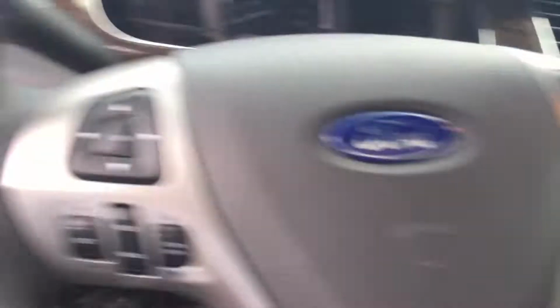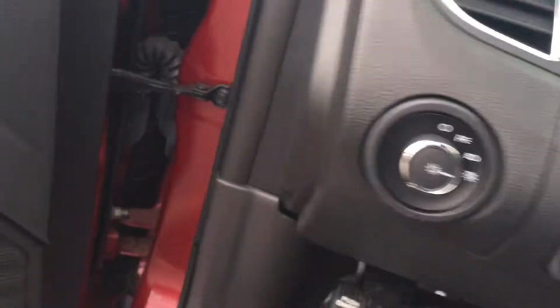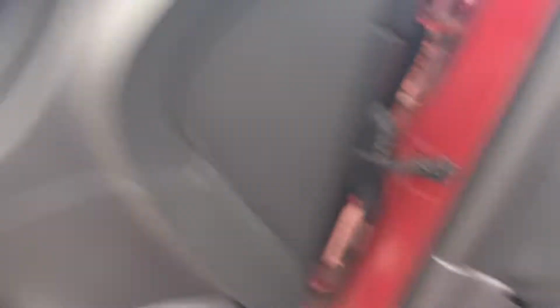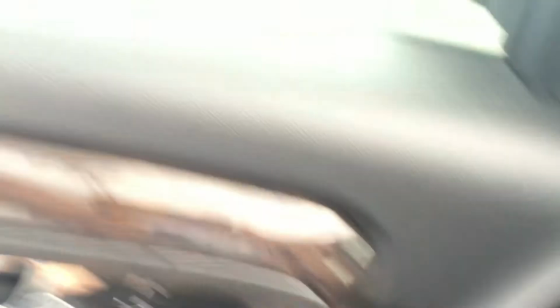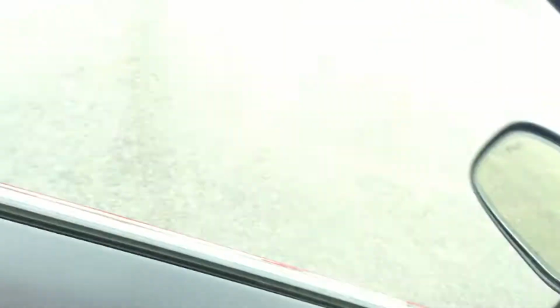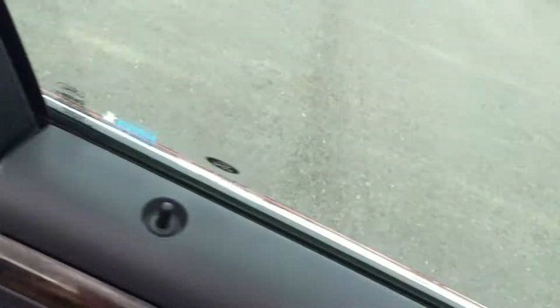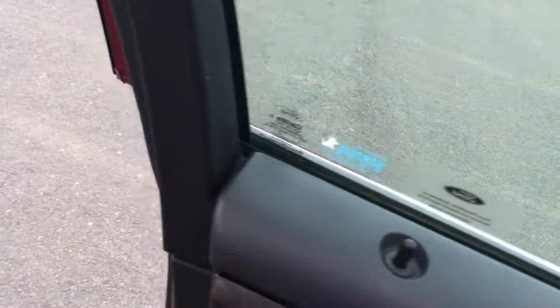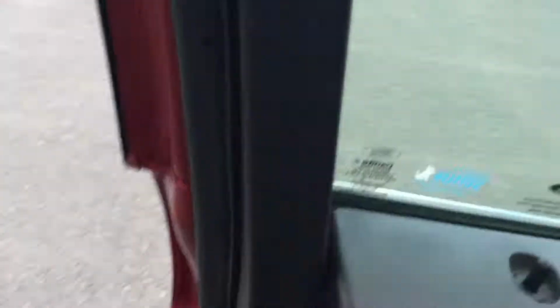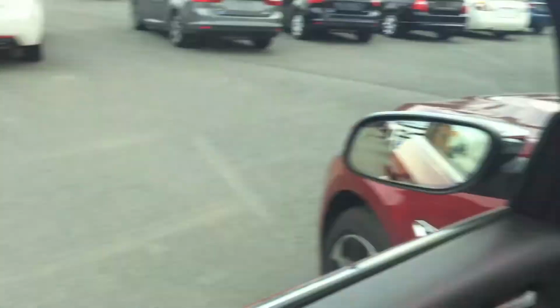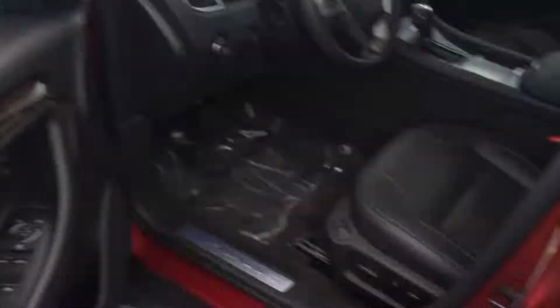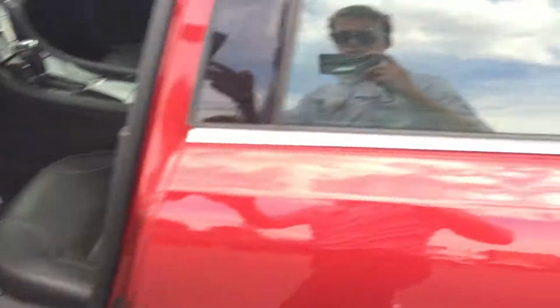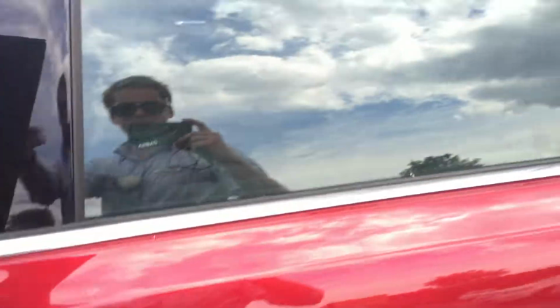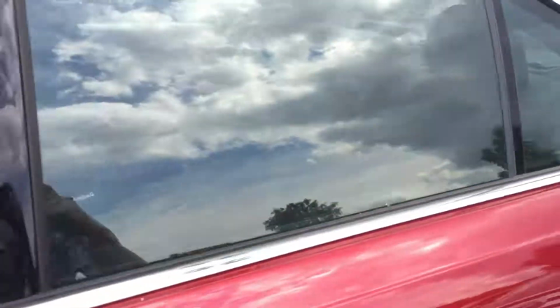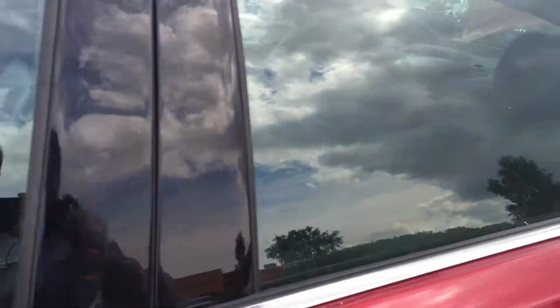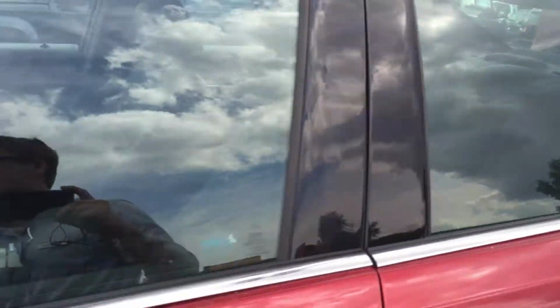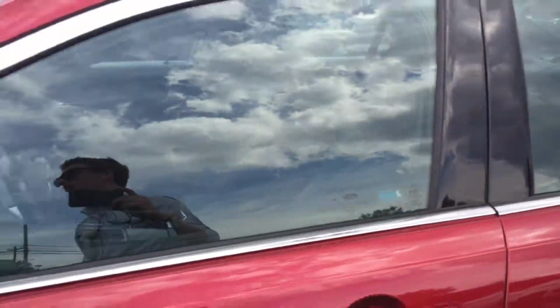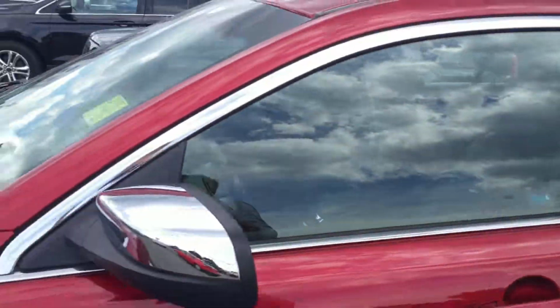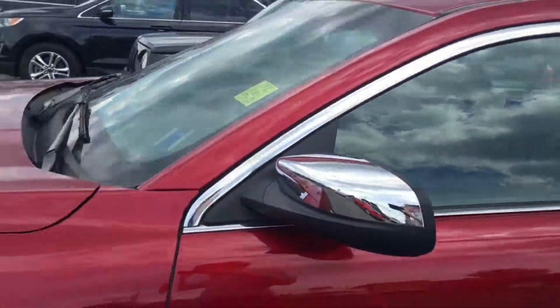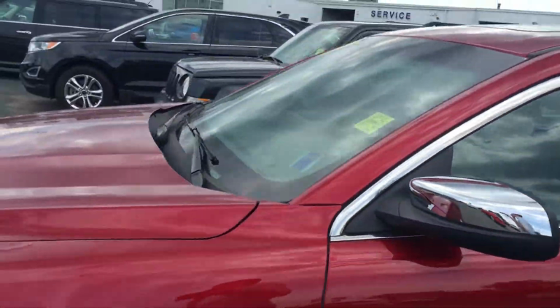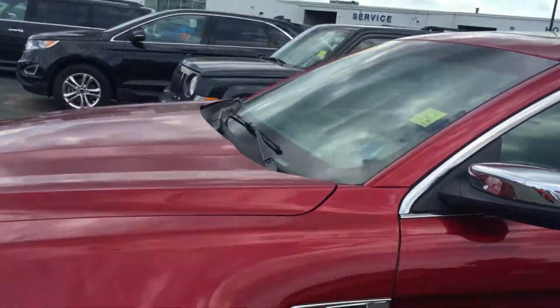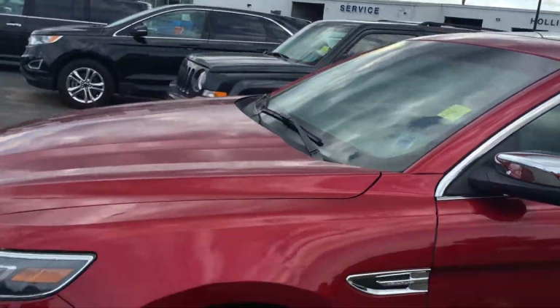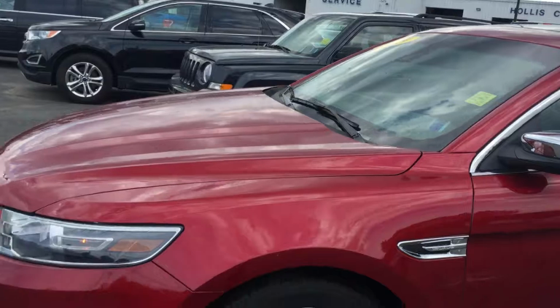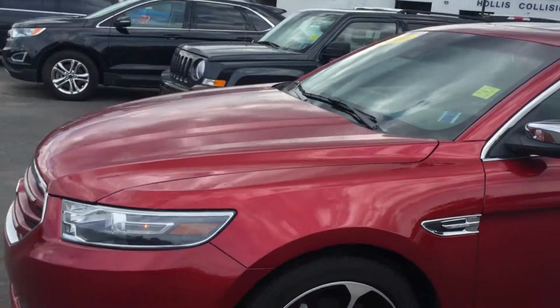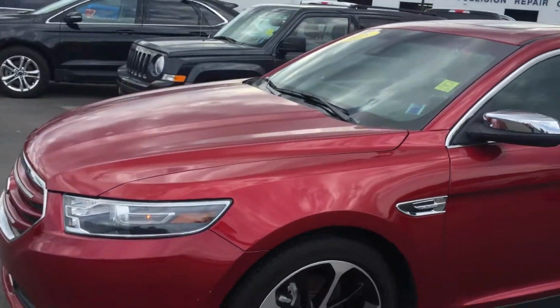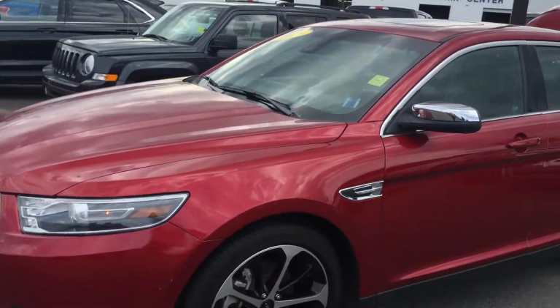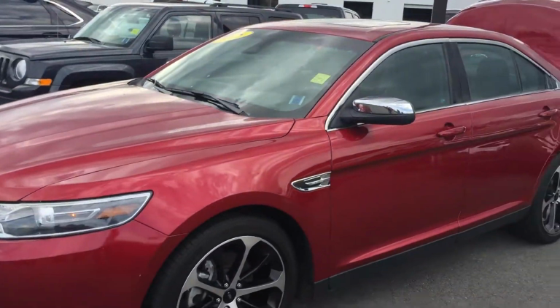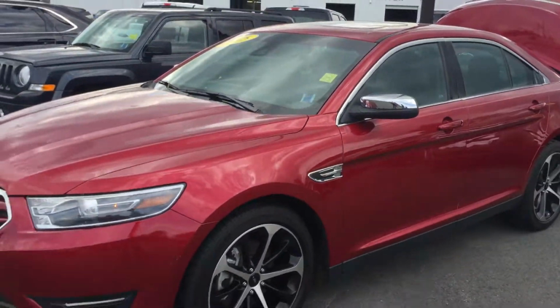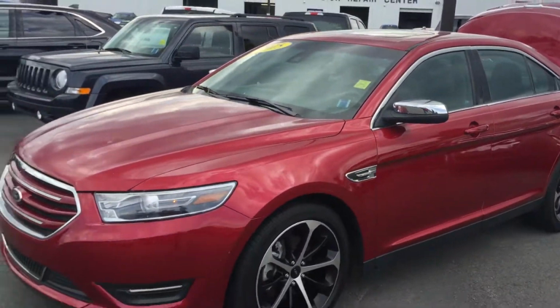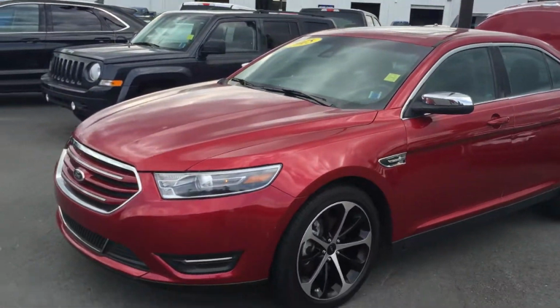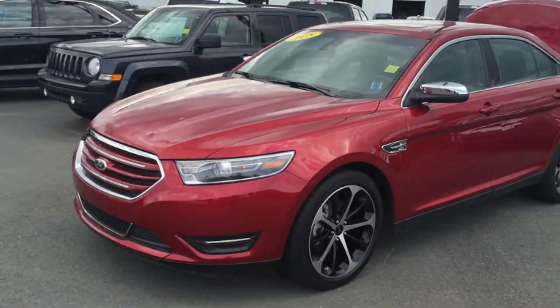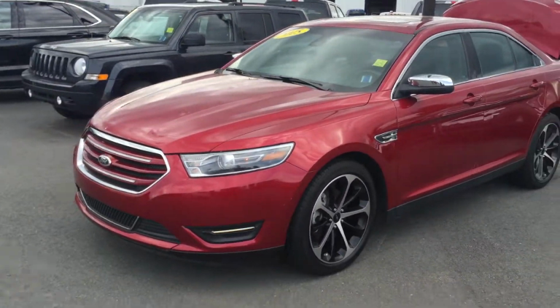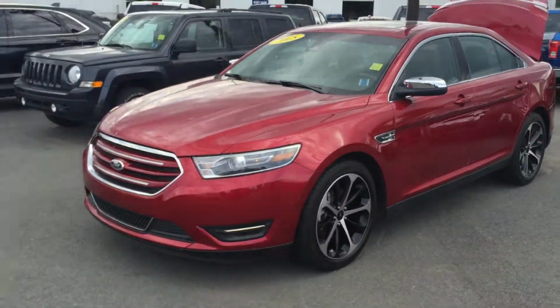This is a very desirable vehicle in extremely good condition. Give us a call at 902-895-5000 or drop by and talk to one of our sales consultants.